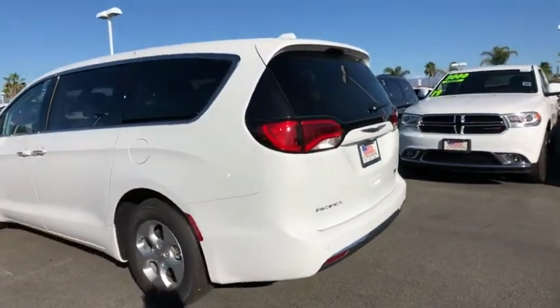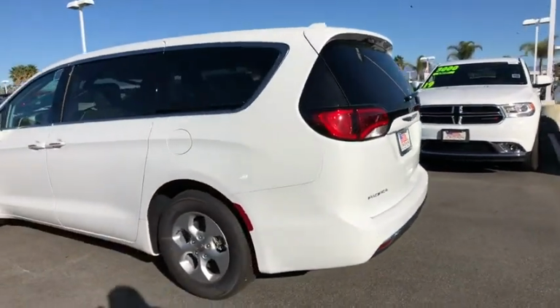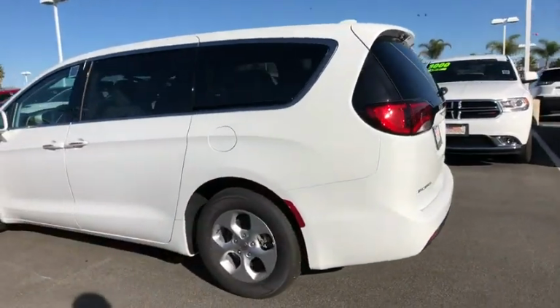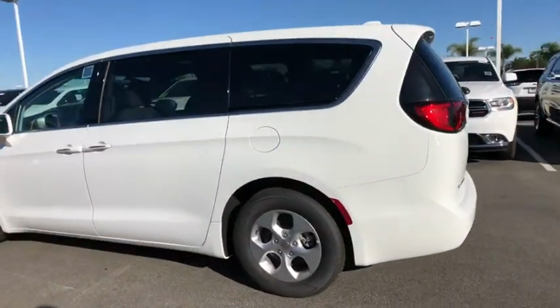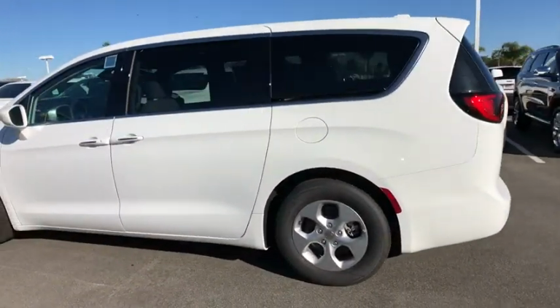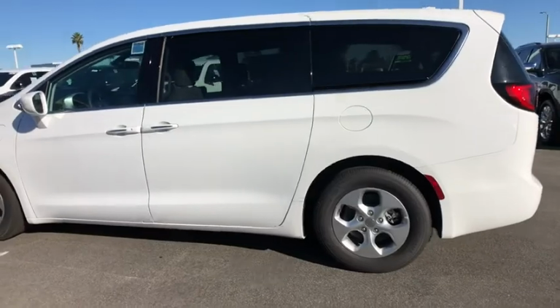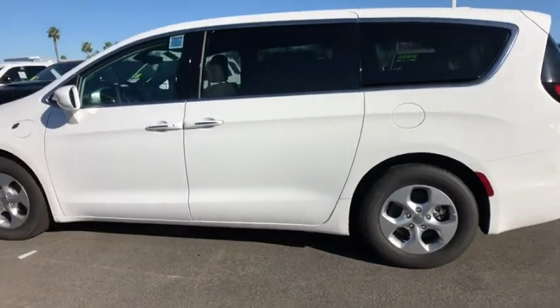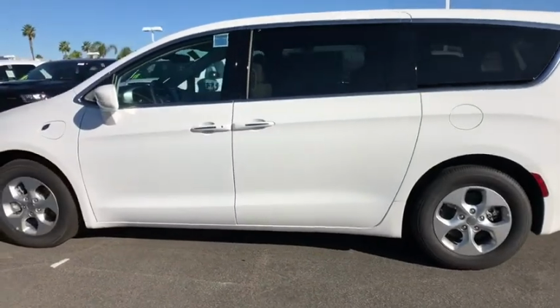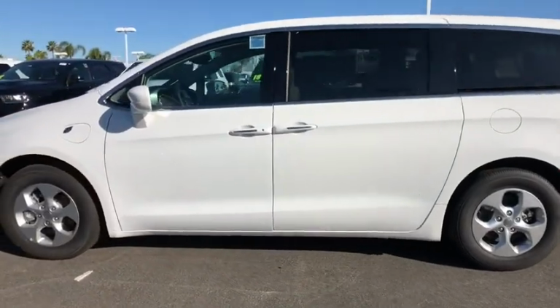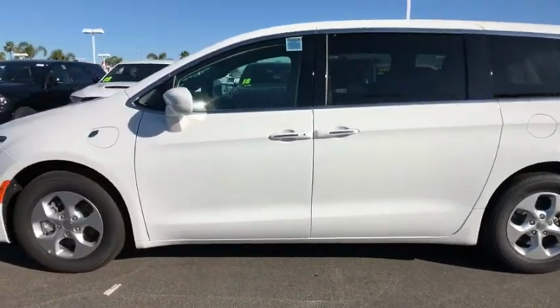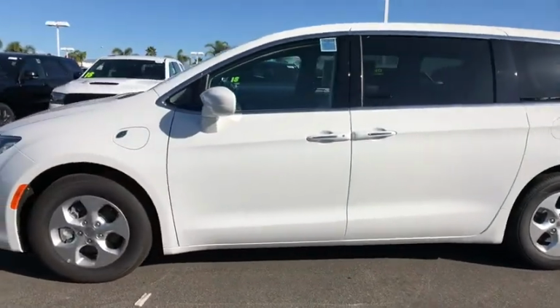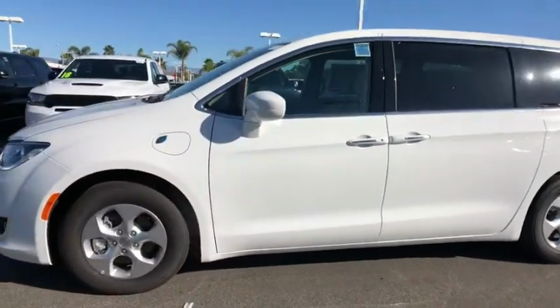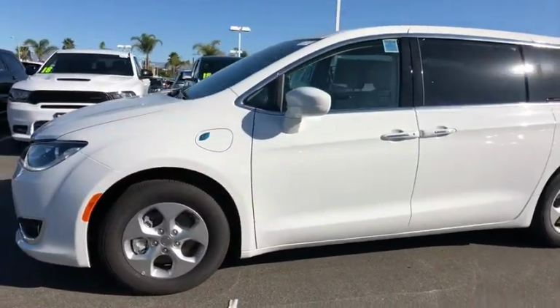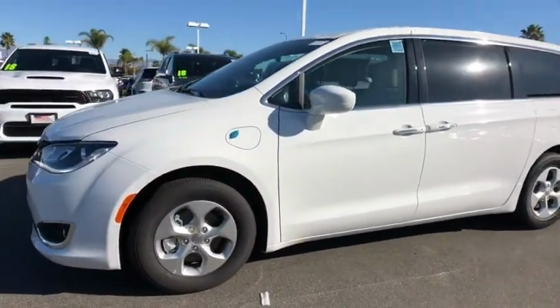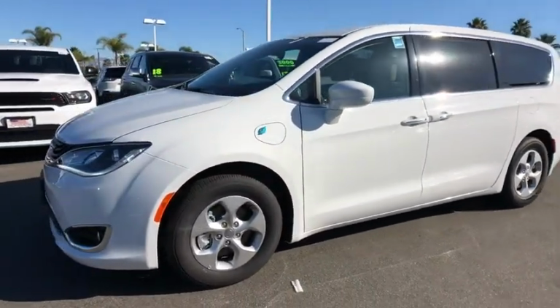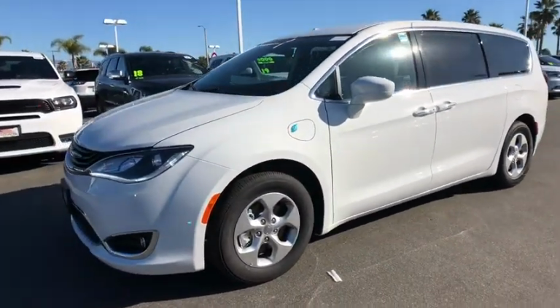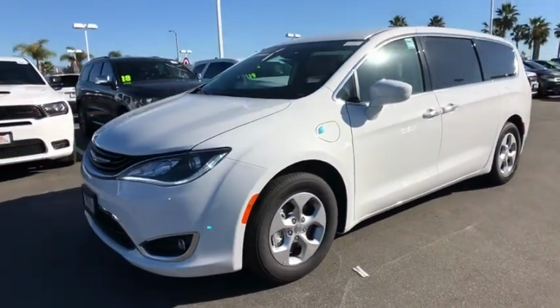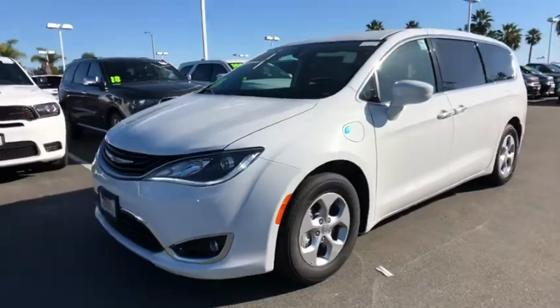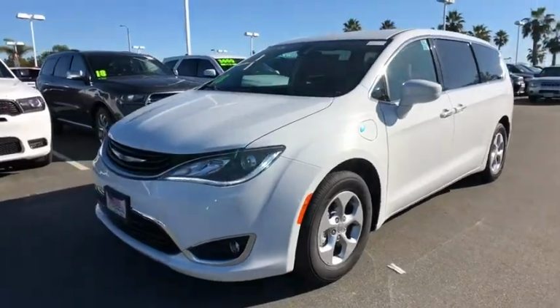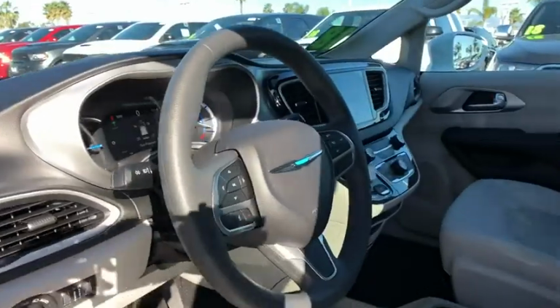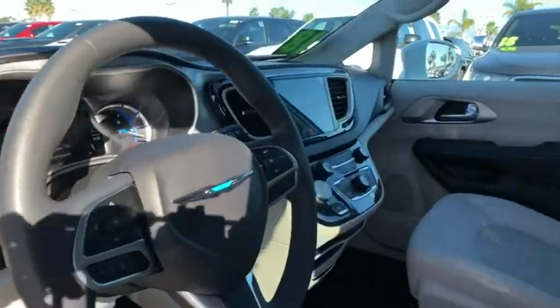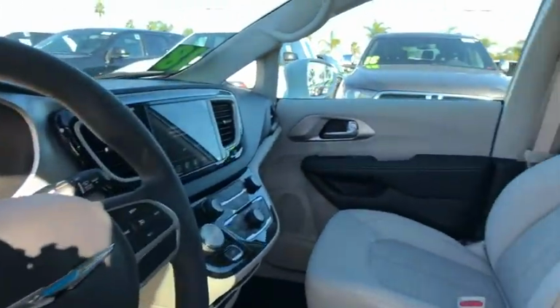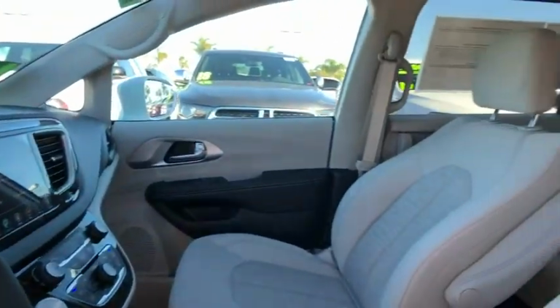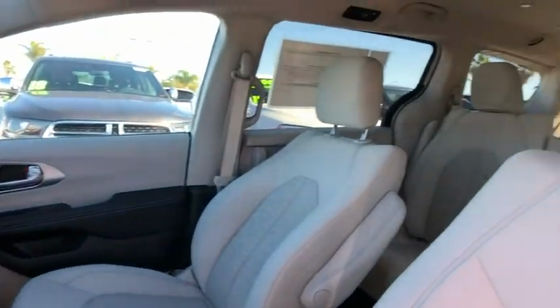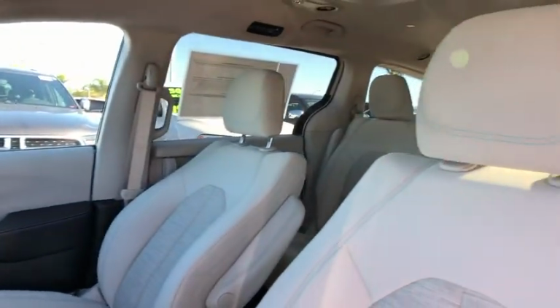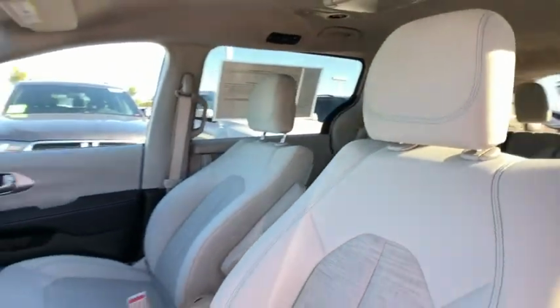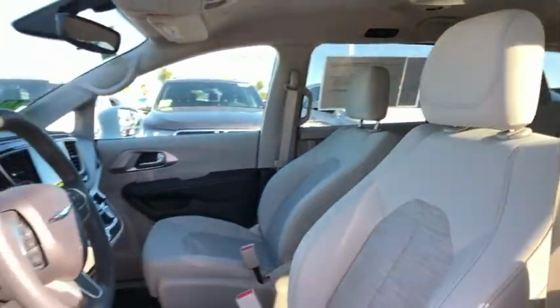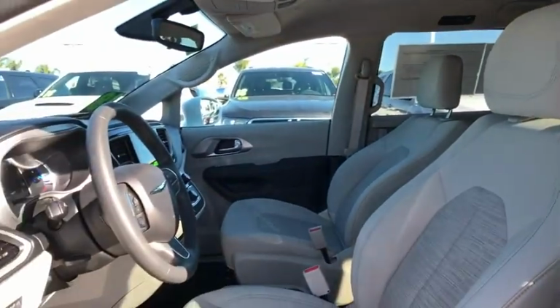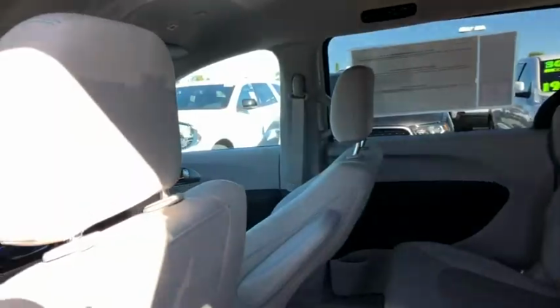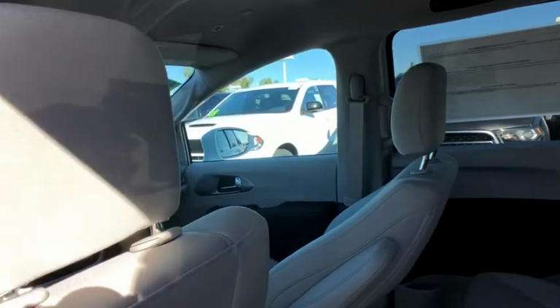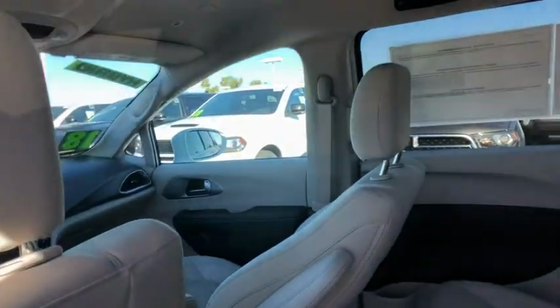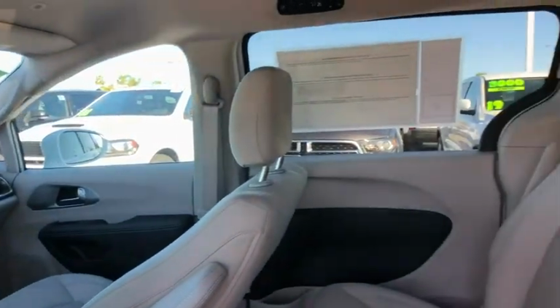Here are some of this vehicle's great options: keyless entry, steering wheel audio control, stability control, anti-lock braking system, traction control, backup camera, Bluetooth, adjustable steering wheel, power steering, floor mats.